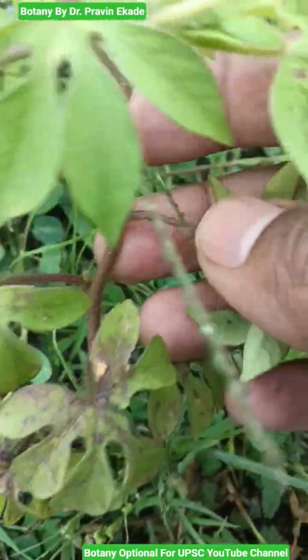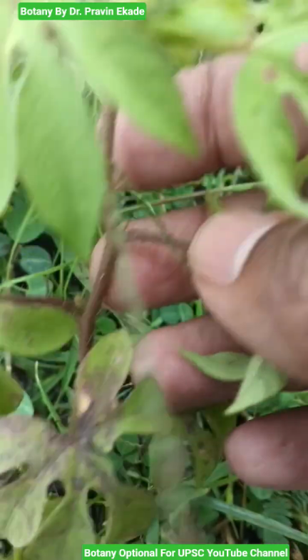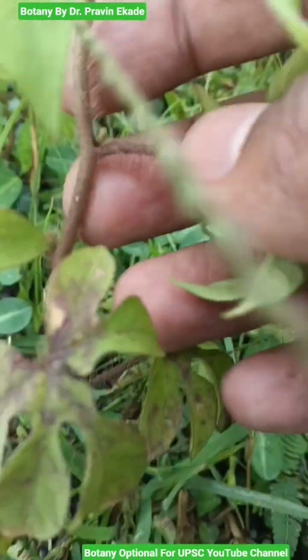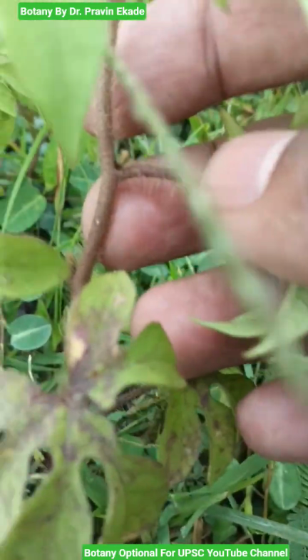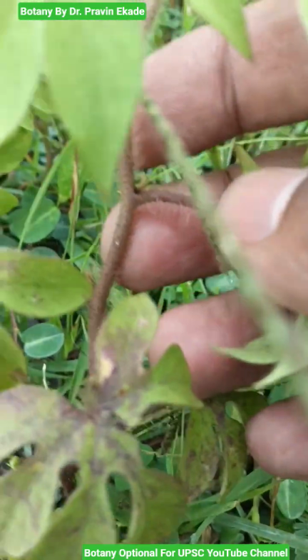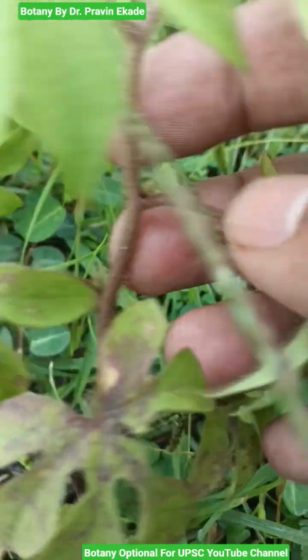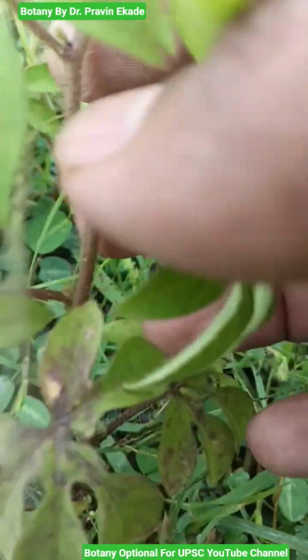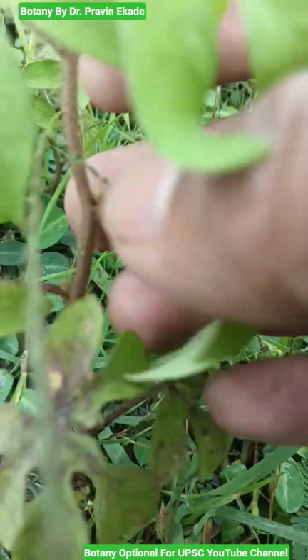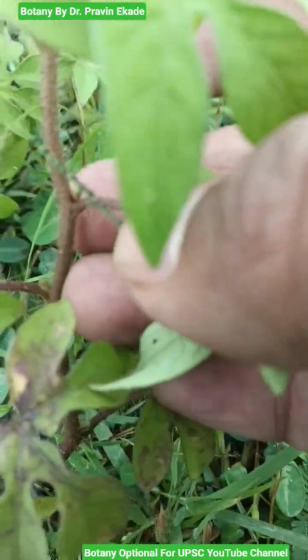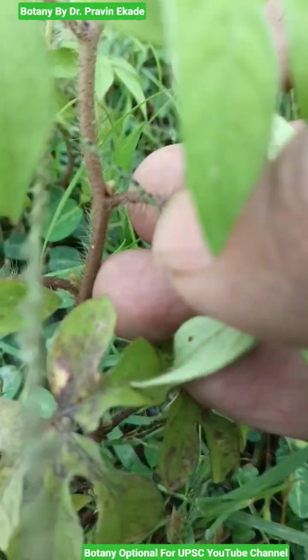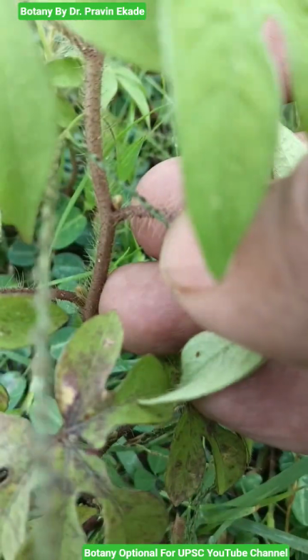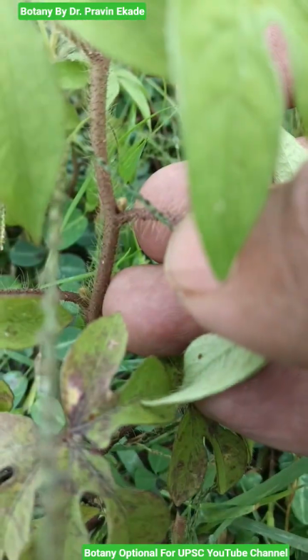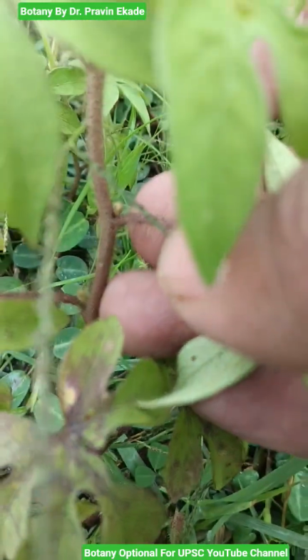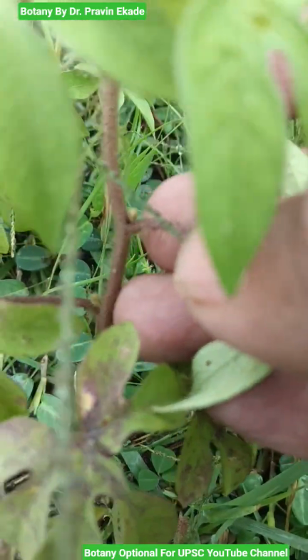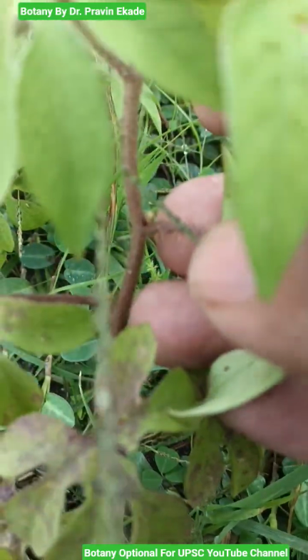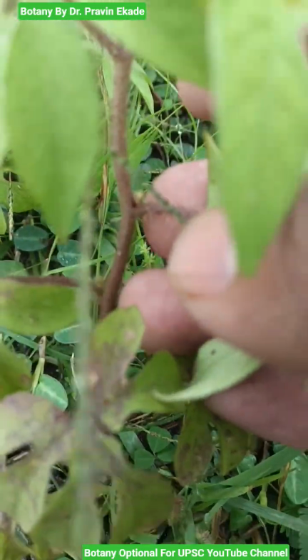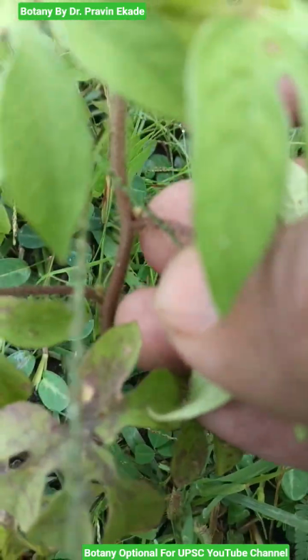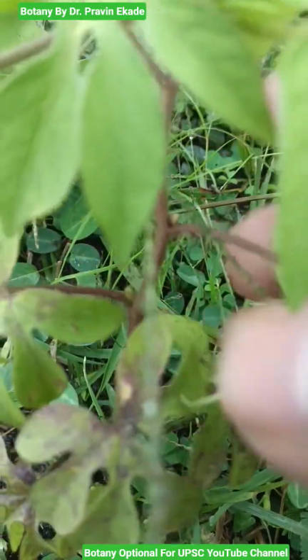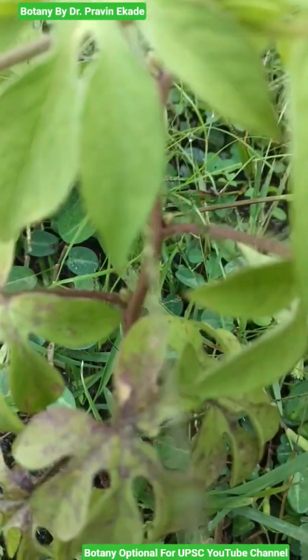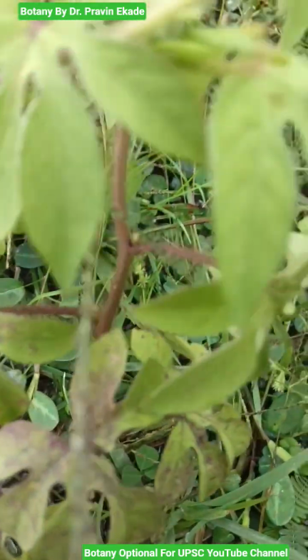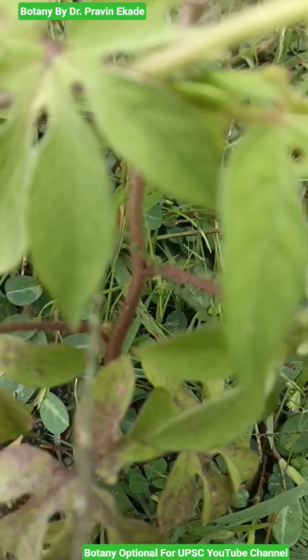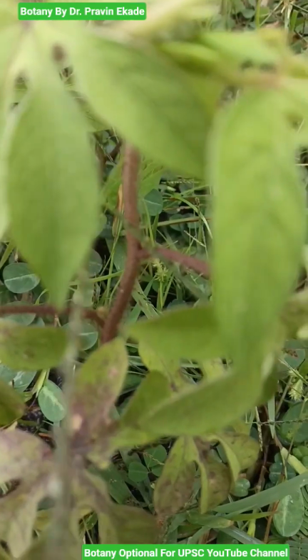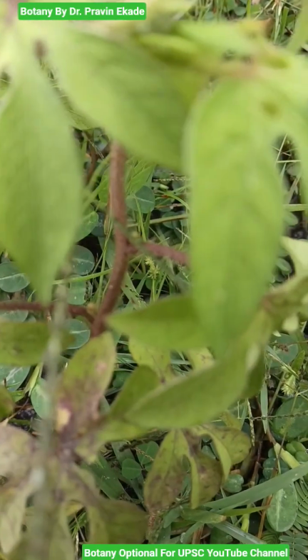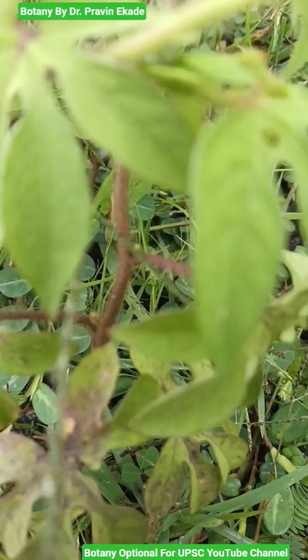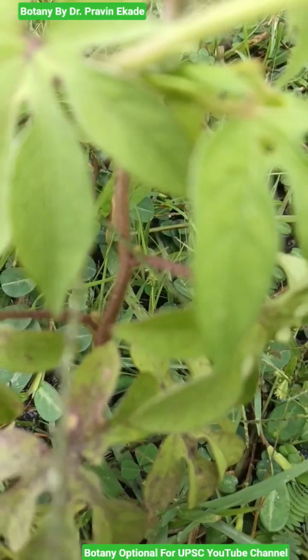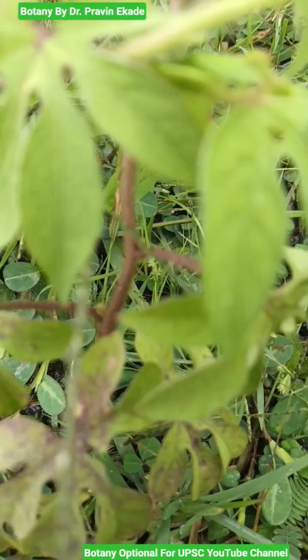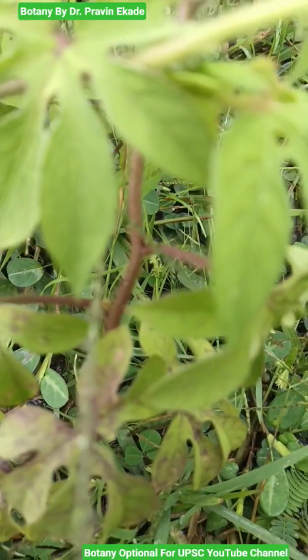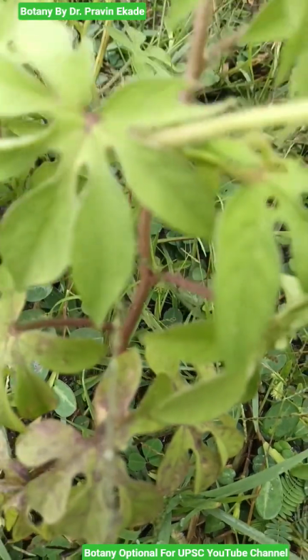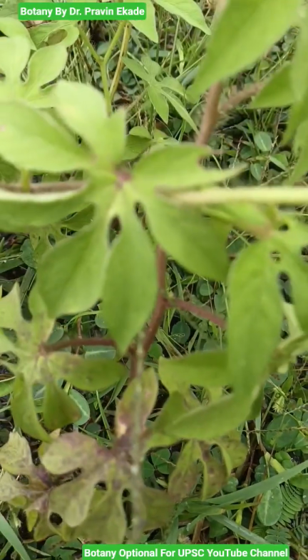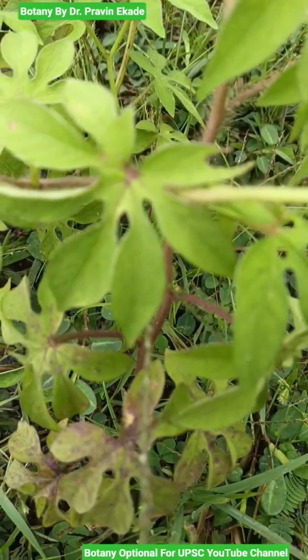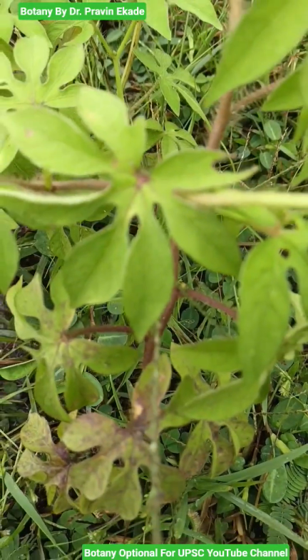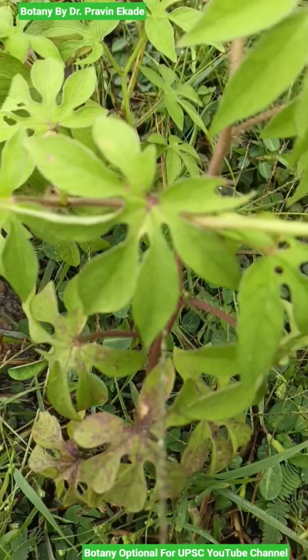Generally the color of the stem is brownish and it is heavily haired, i.e. many hairs are present on these stems. Observe the leaves.